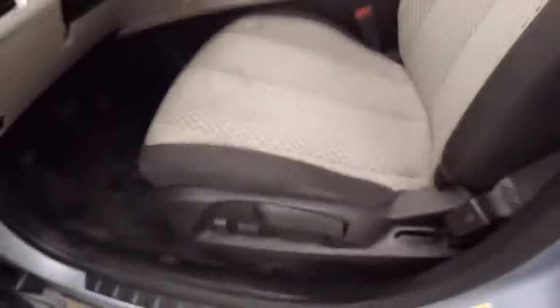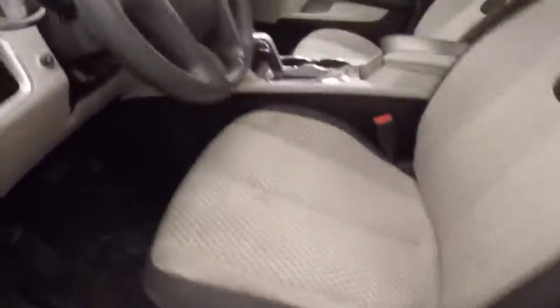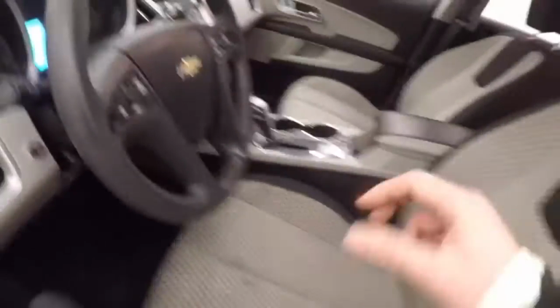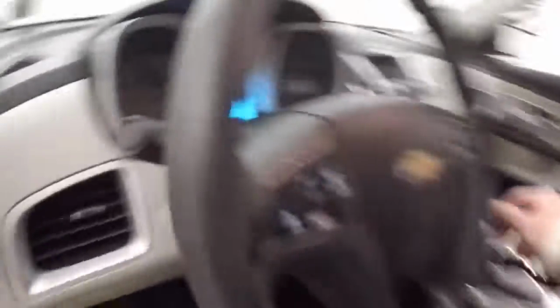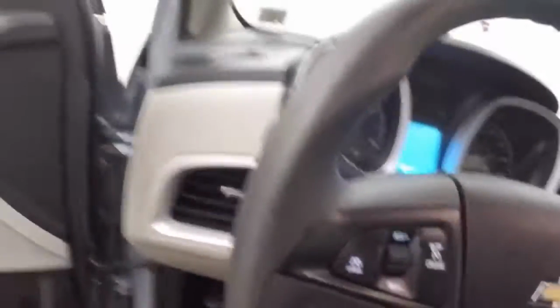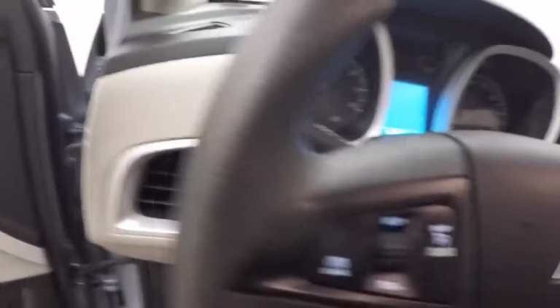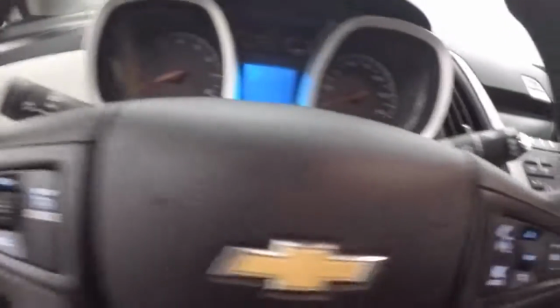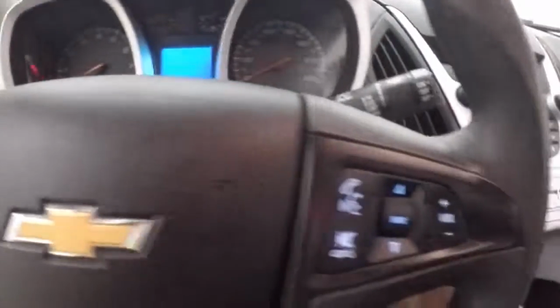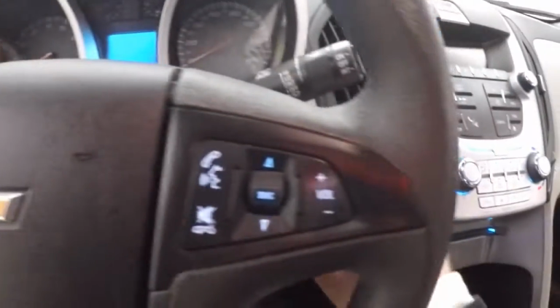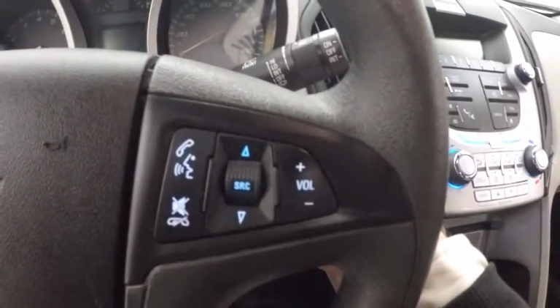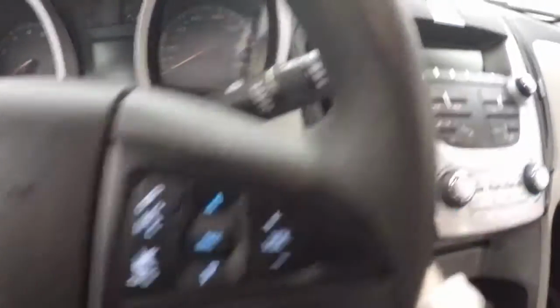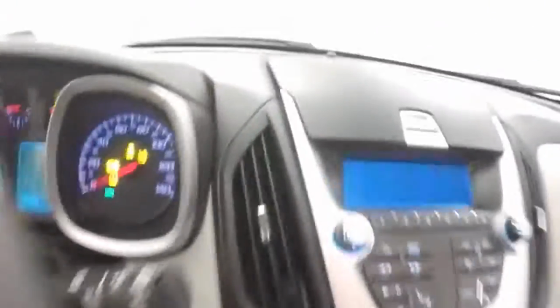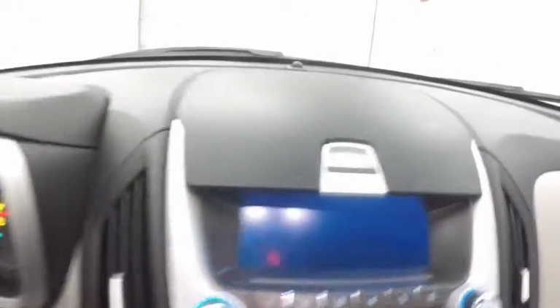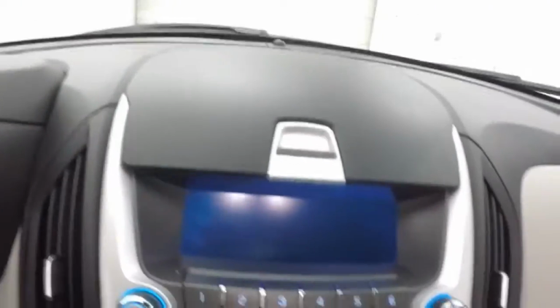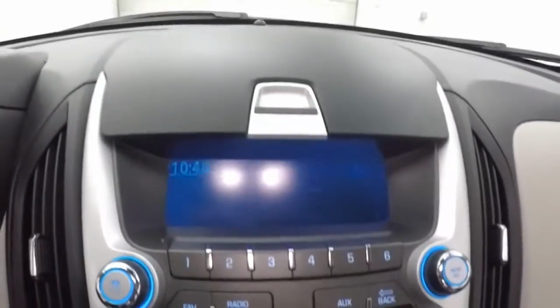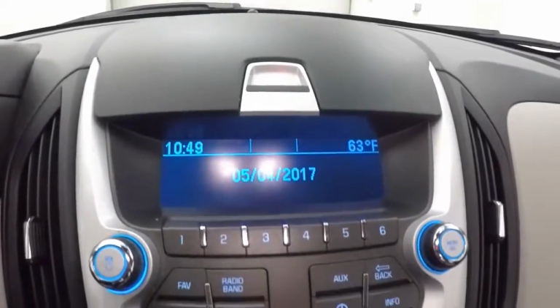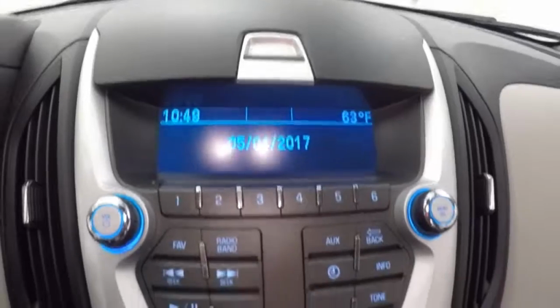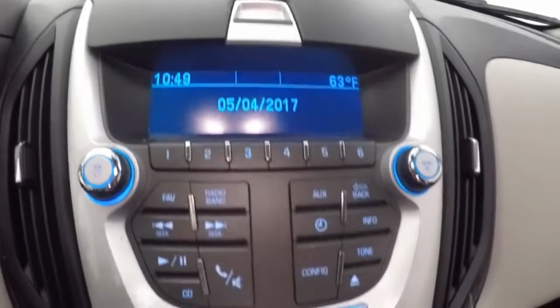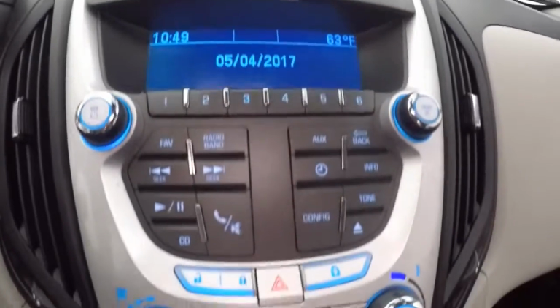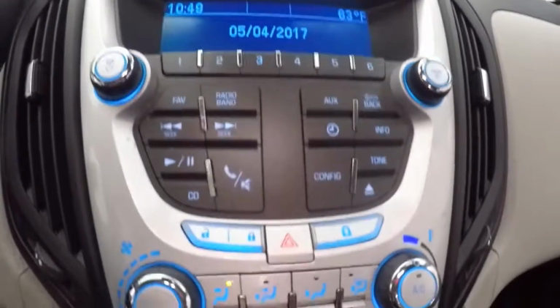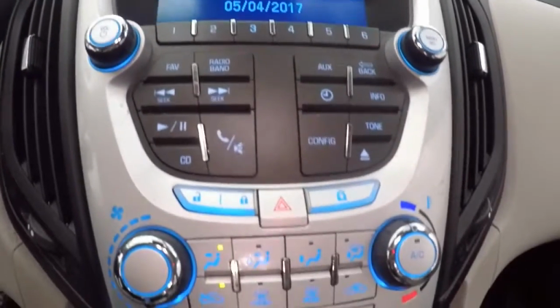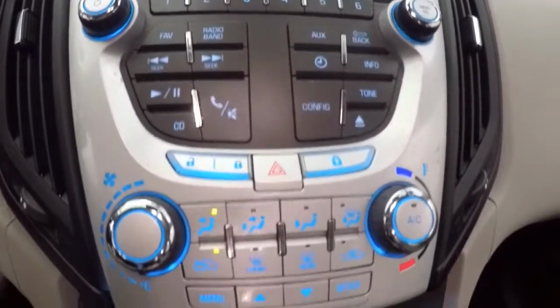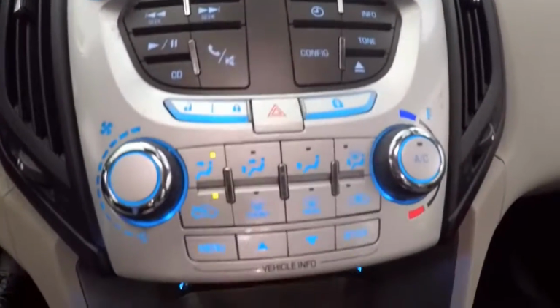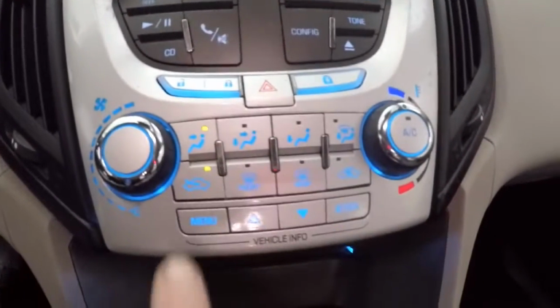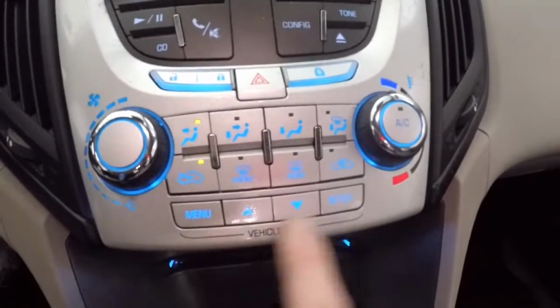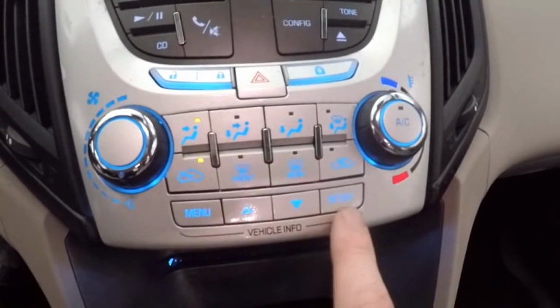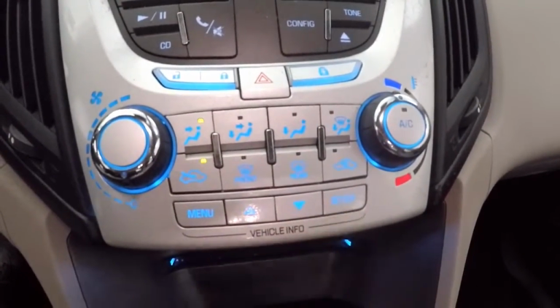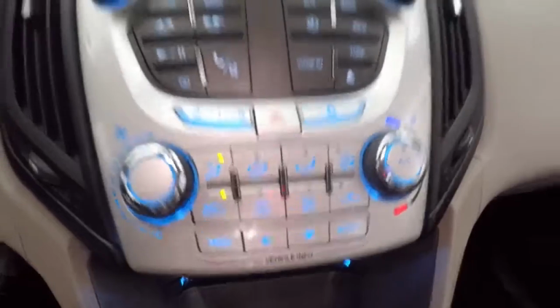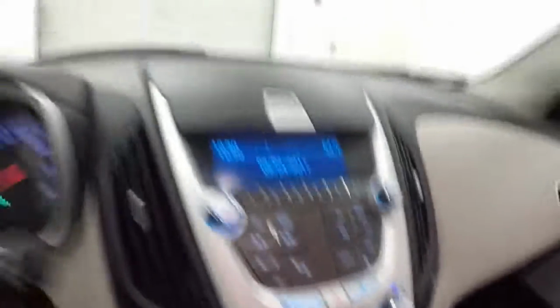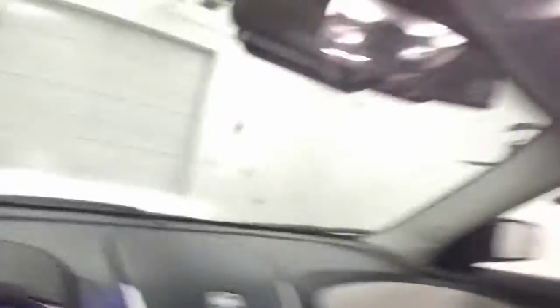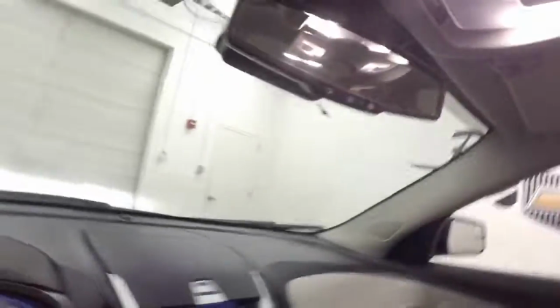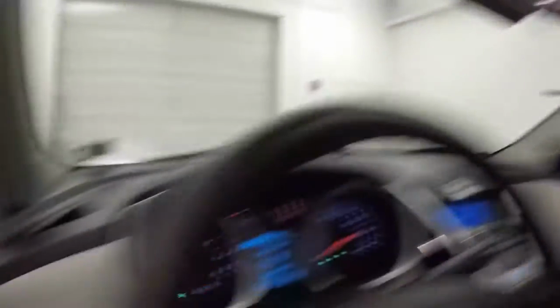Front layer controls on the door. Power slash manual seat. Cruise control, Bluetooth and stereo on the steering wheel. Fires right up. Got all your stereo controls, climate control. You've got info and menu buttons right here. Satellite capable.